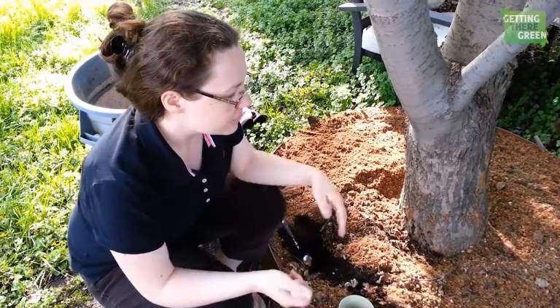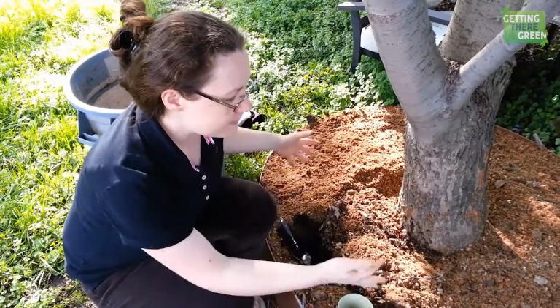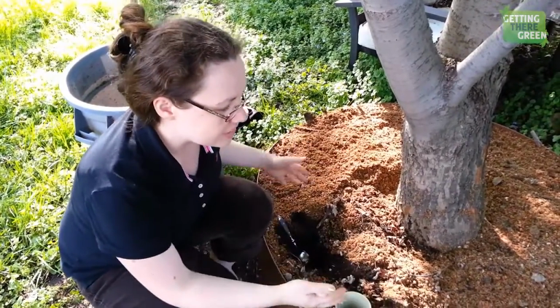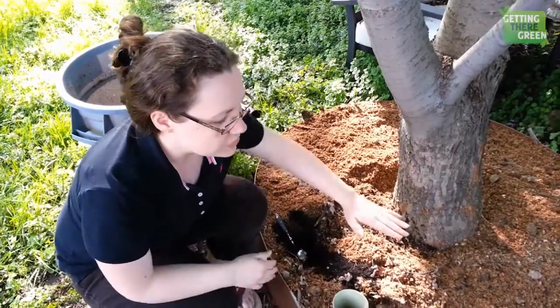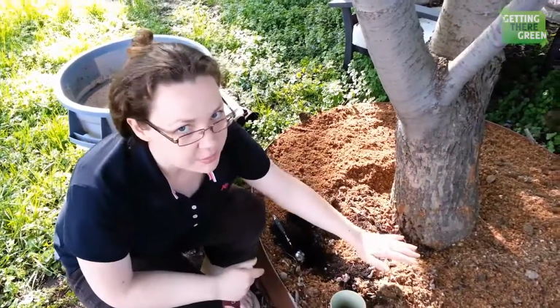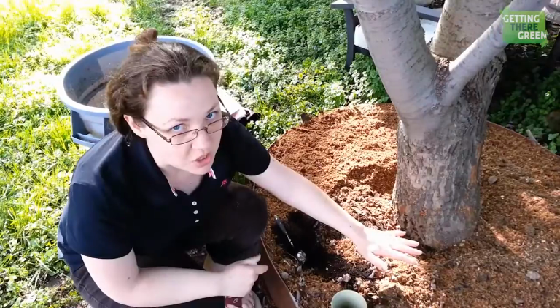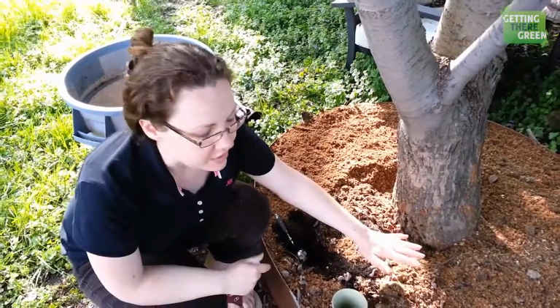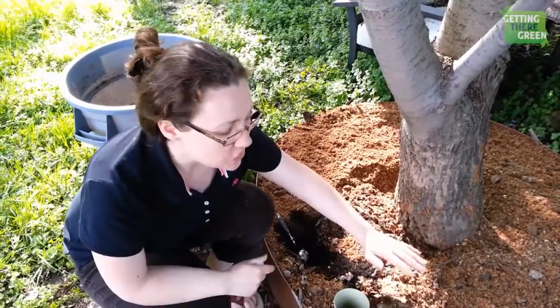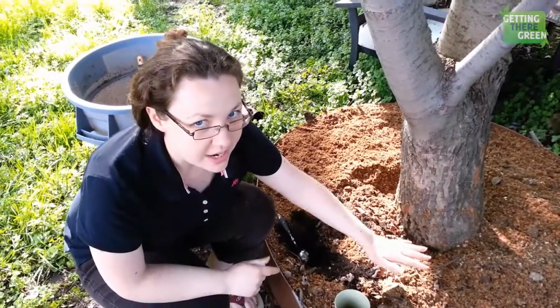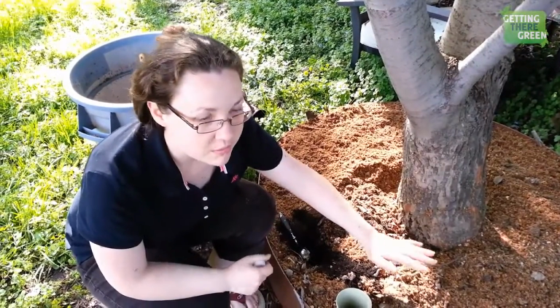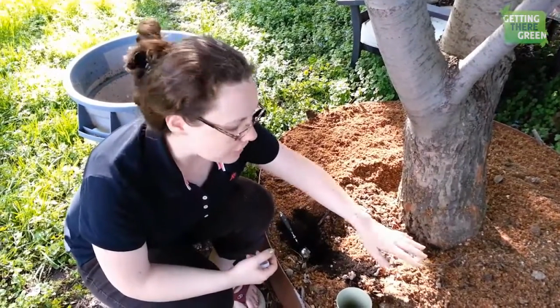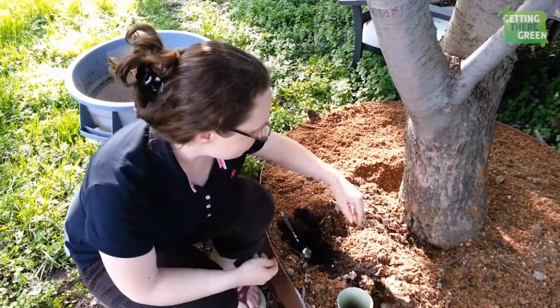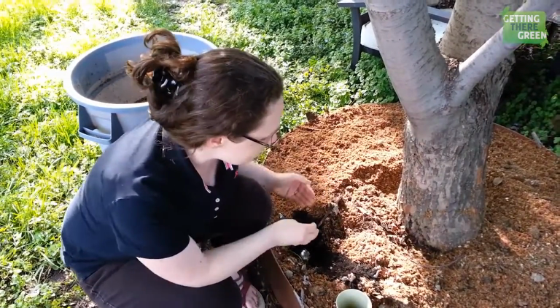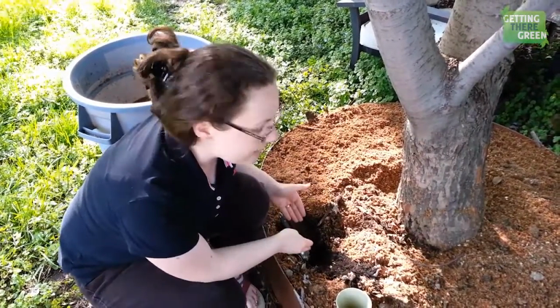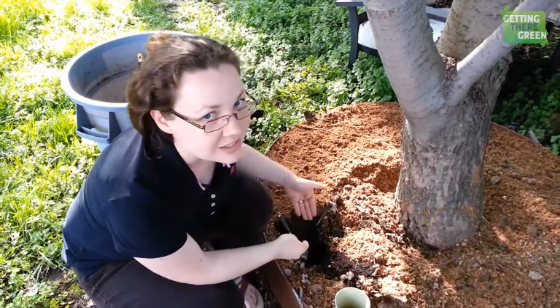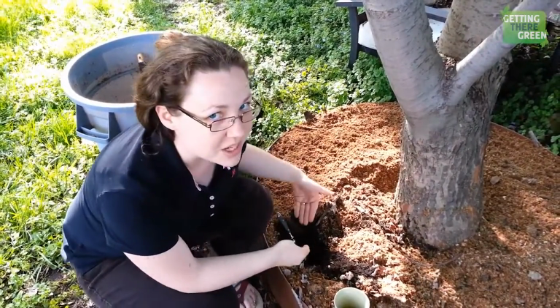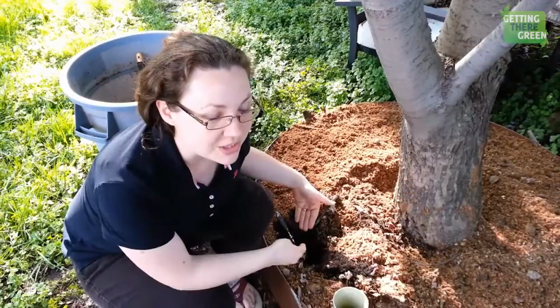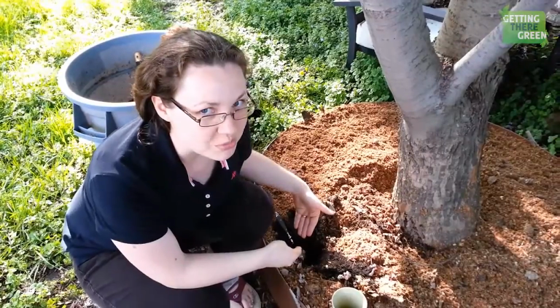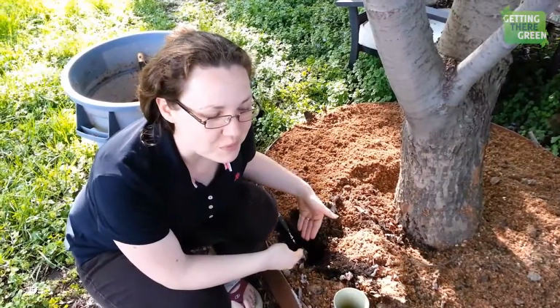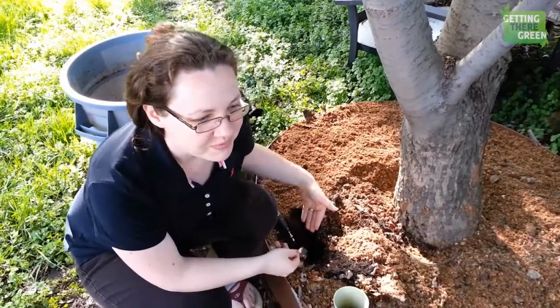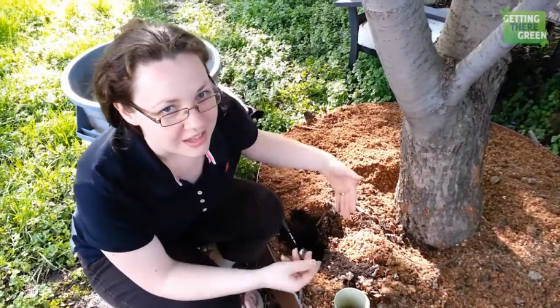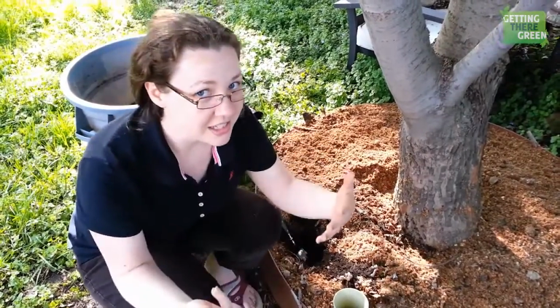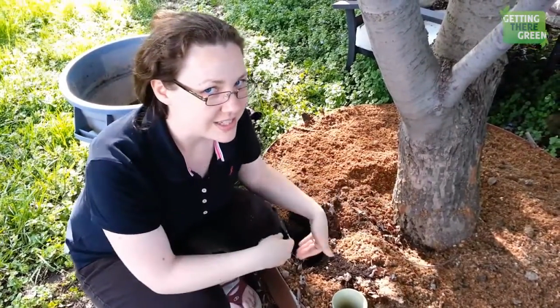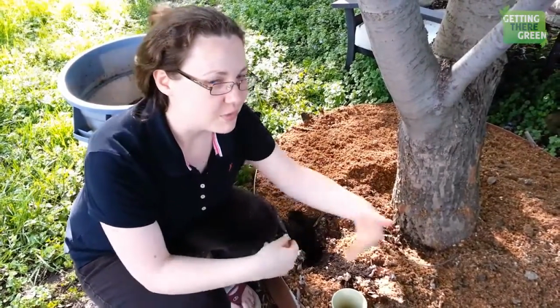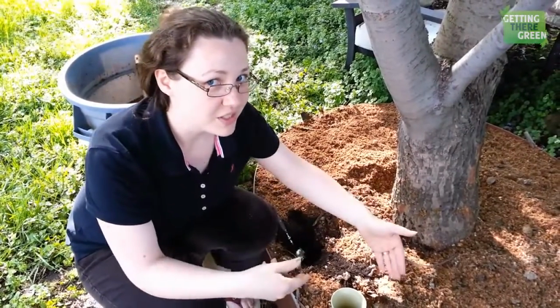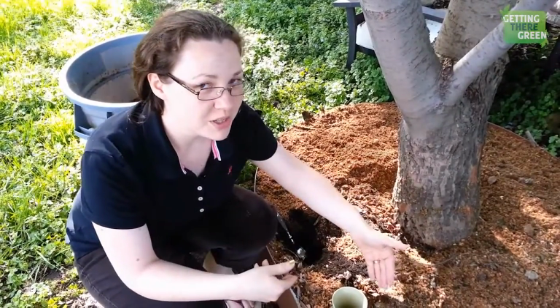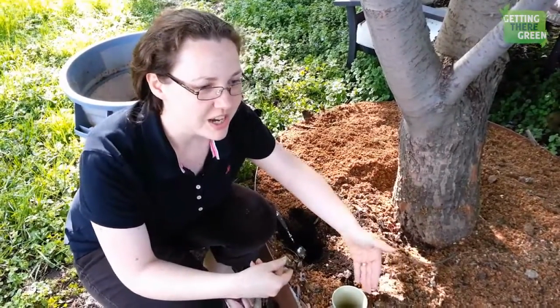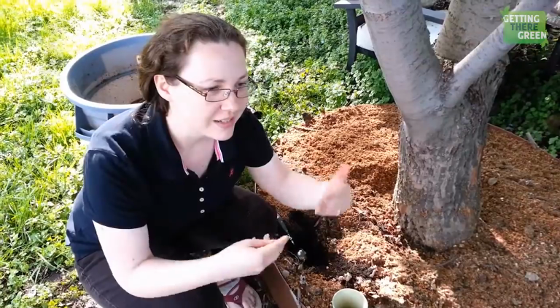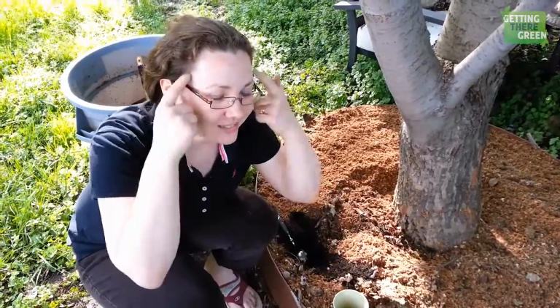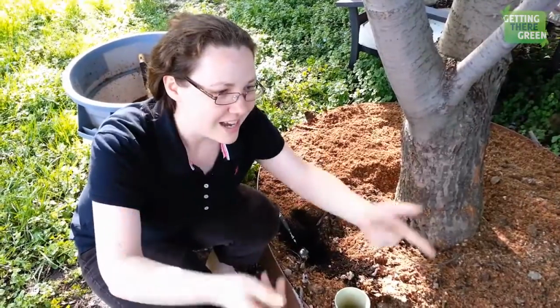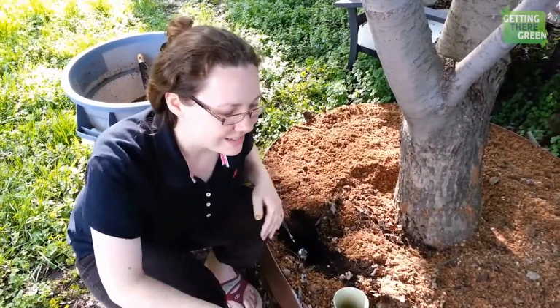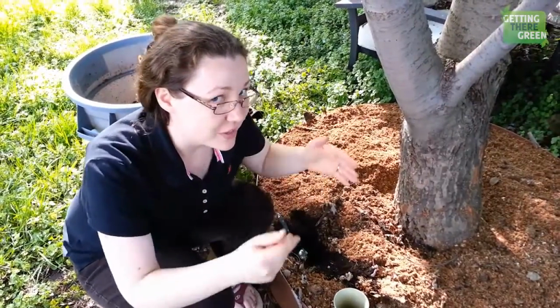So this bed here, we've just put the mulch down just now, minutes ago, except for this little area where I'm taking my soil sample from. Ideally you would test this before you started putting the mulch down but I just forgot.